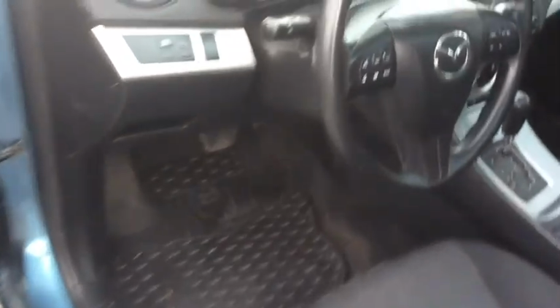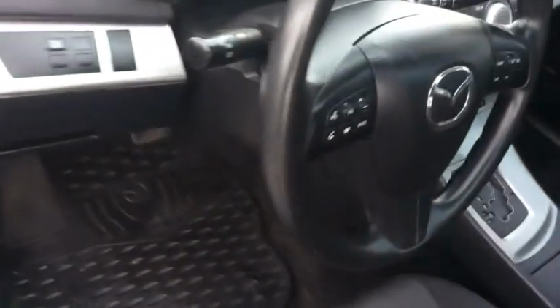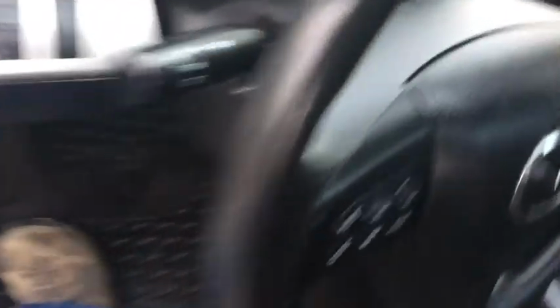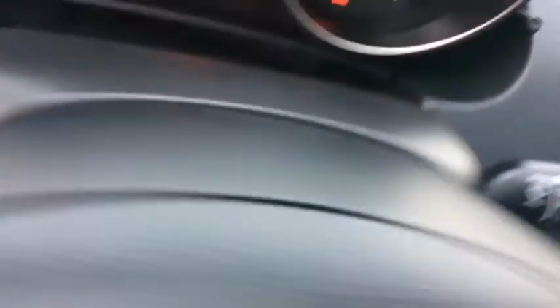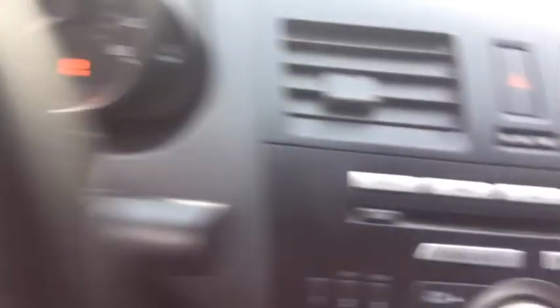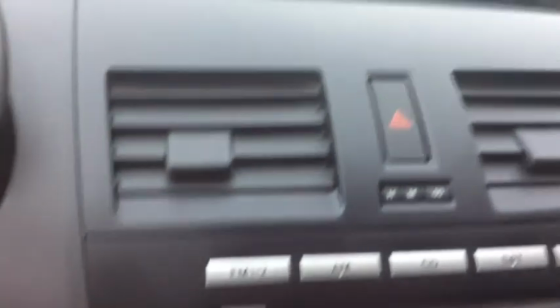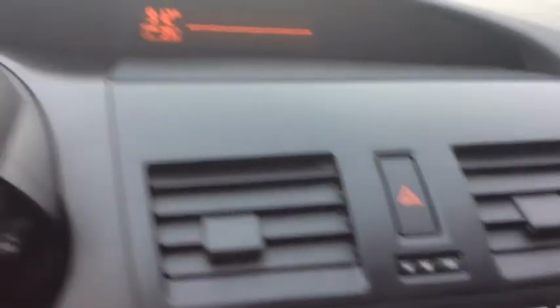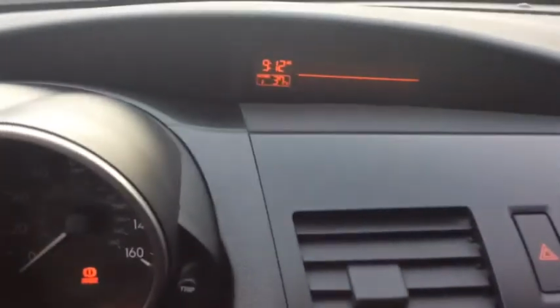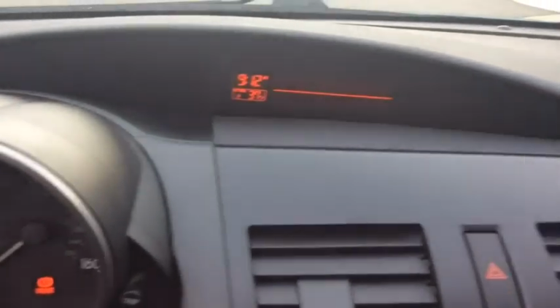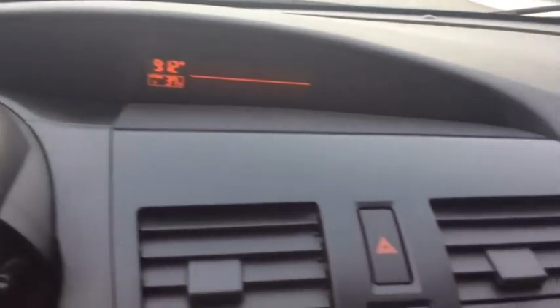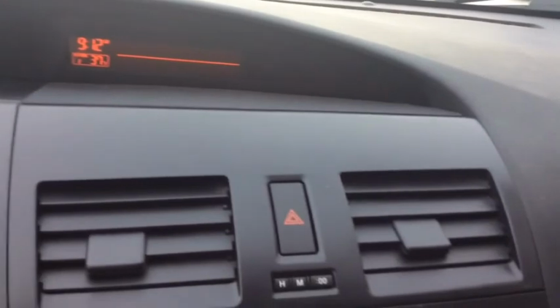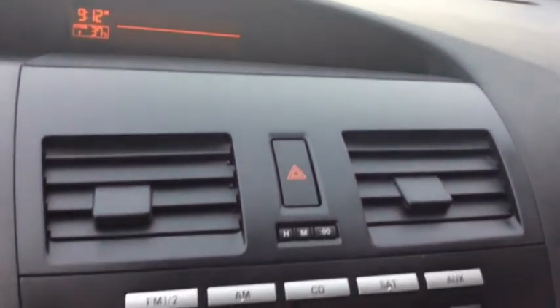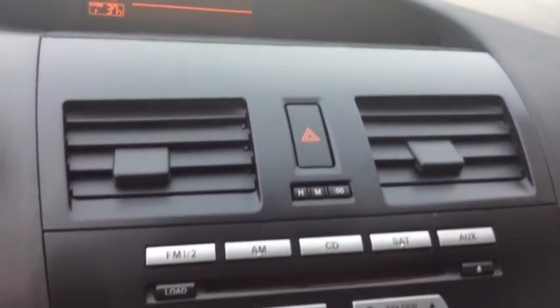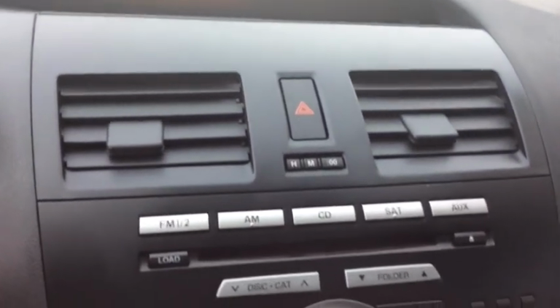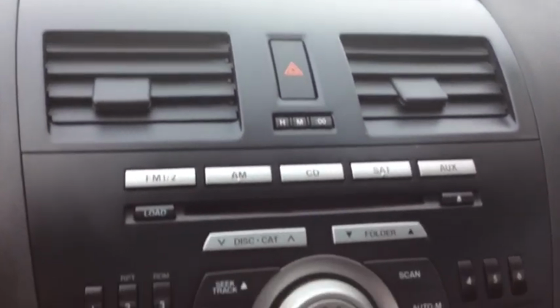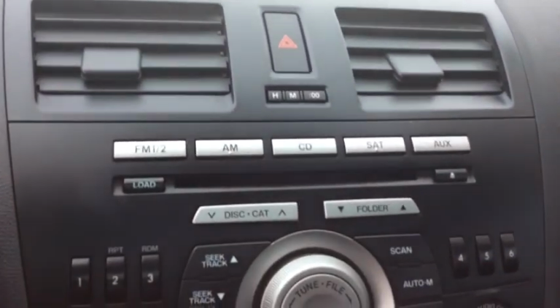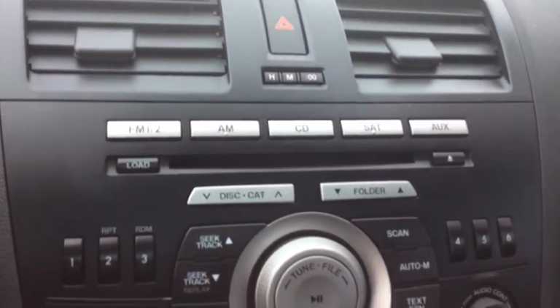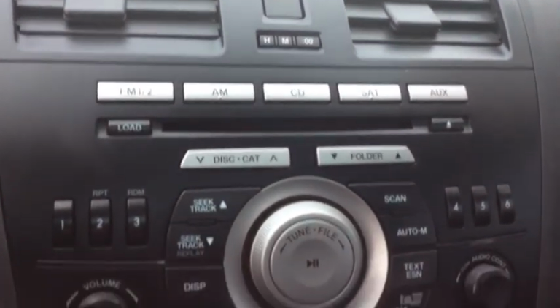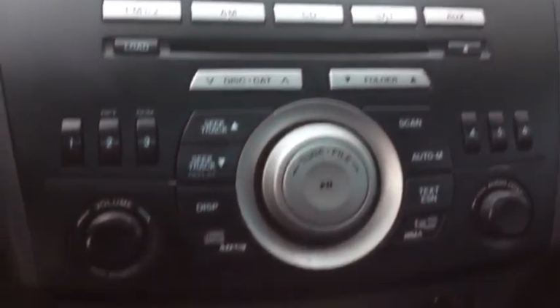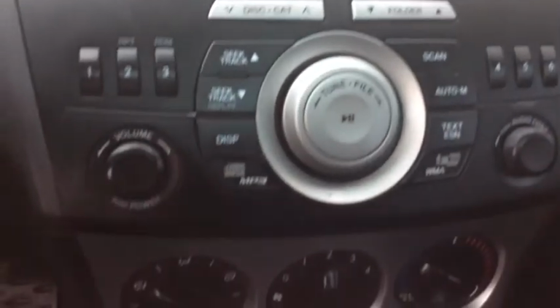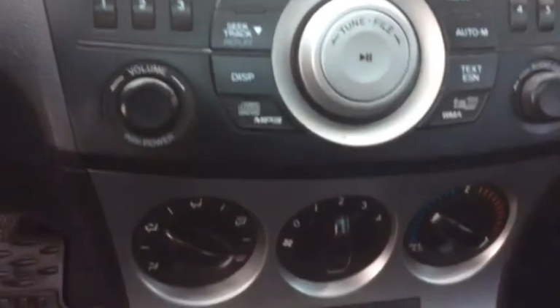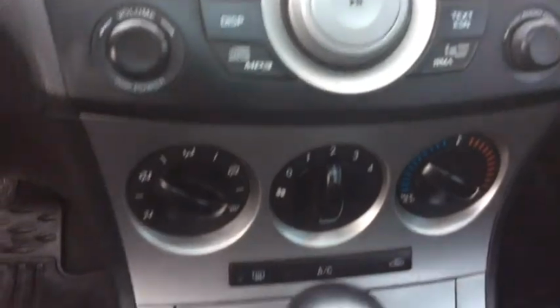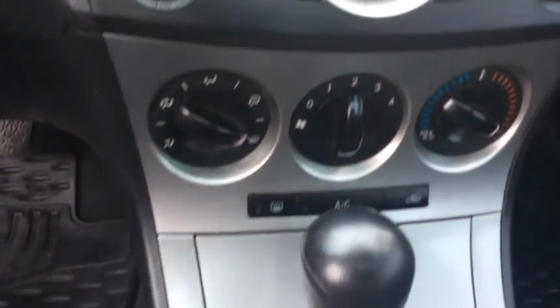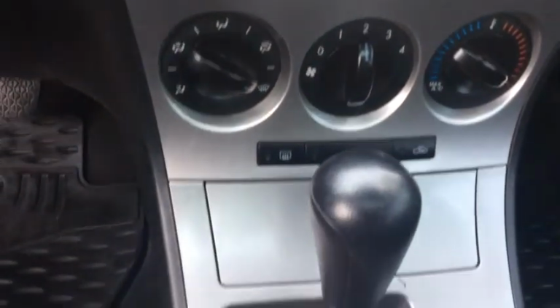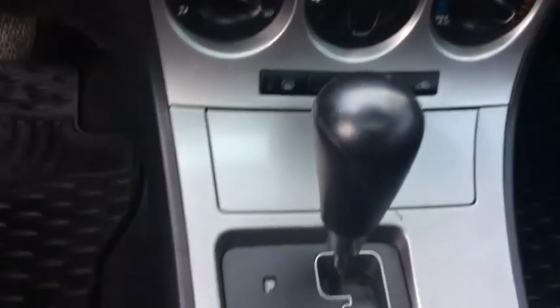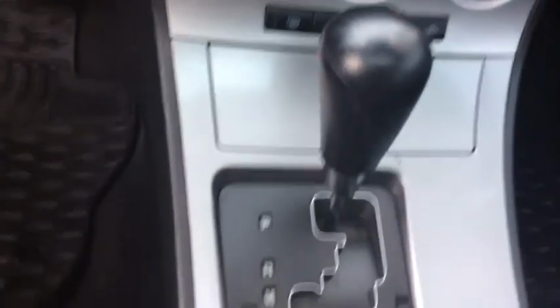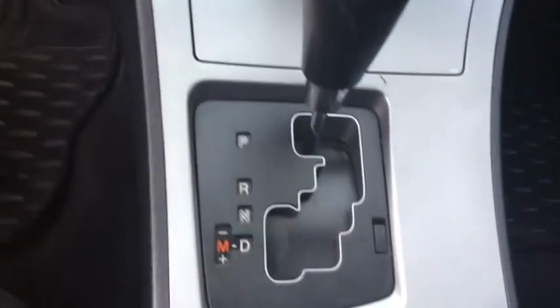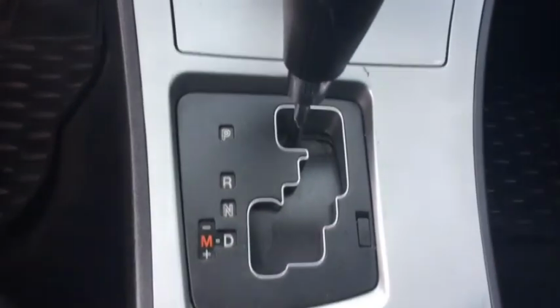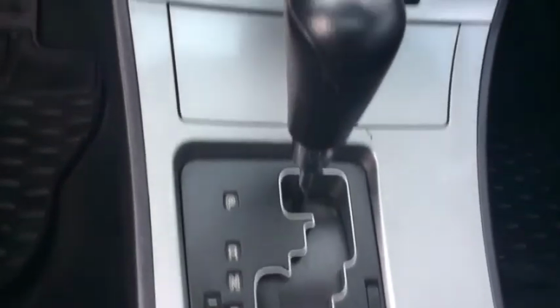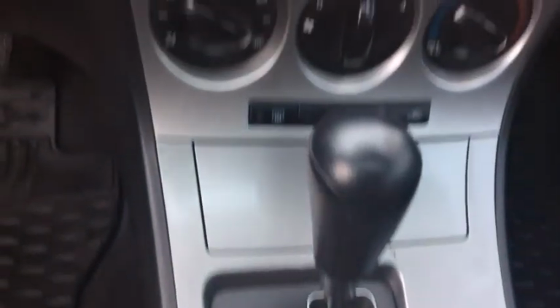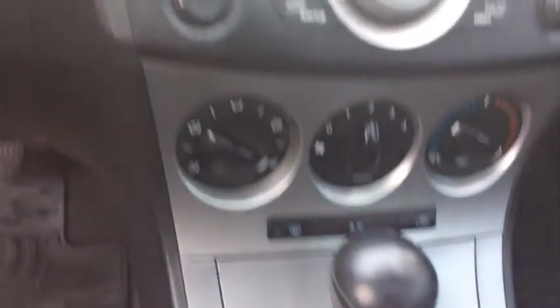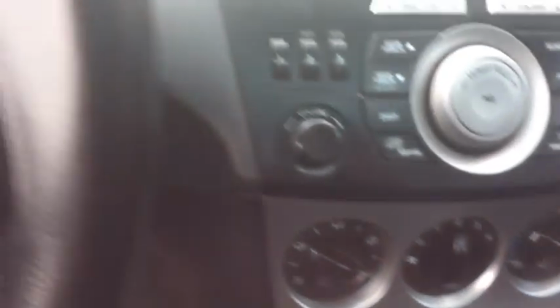Here are some of this vehicle's great options: steering wheel audio controls, alloy wheels, cruise control, front wheel drive, child safety rear door locks, interior lighting kit, trip computer, airbags, cargo area light, outside temperature gauge.